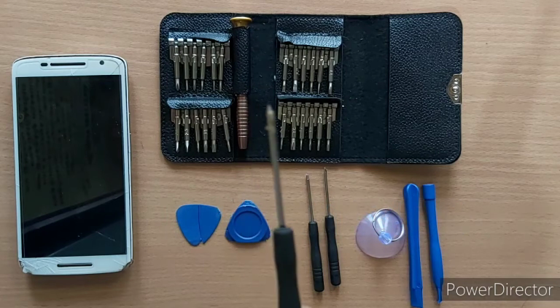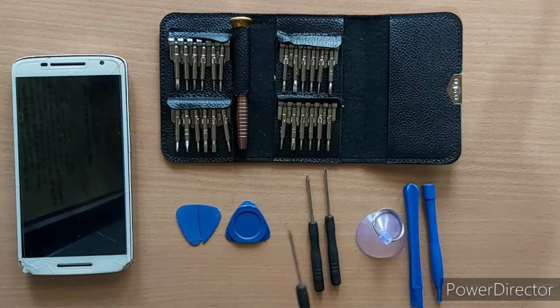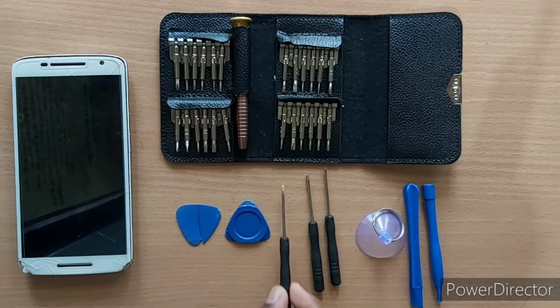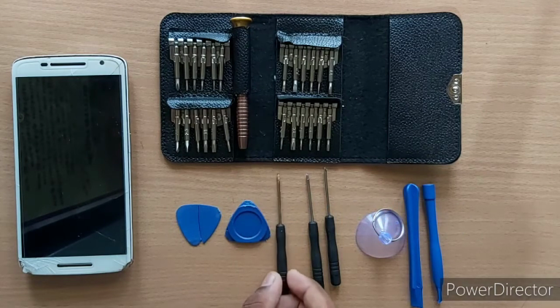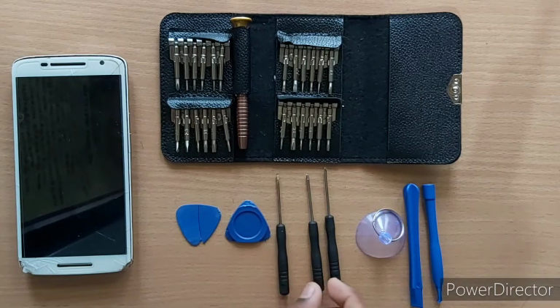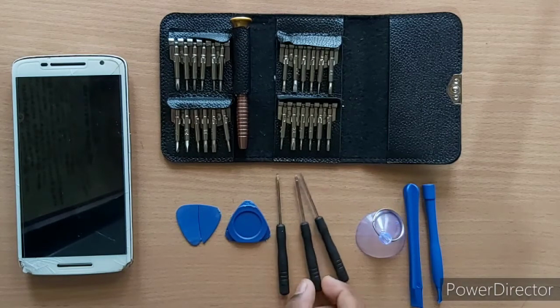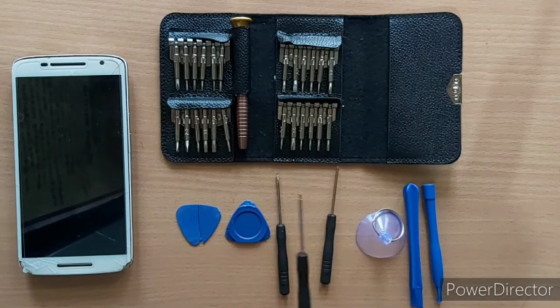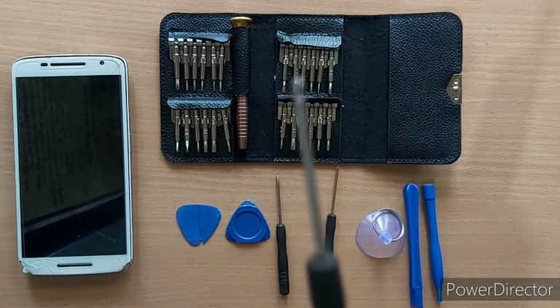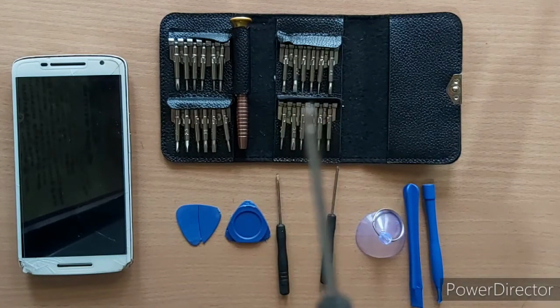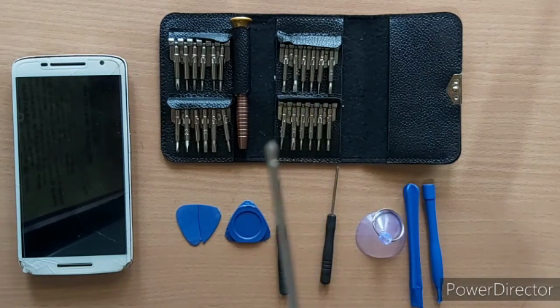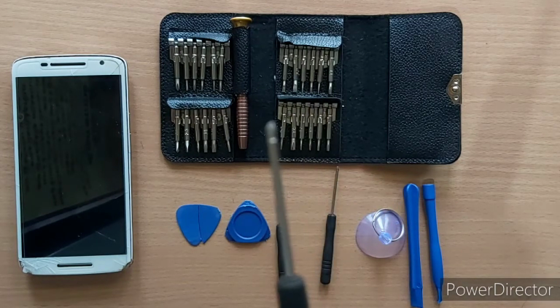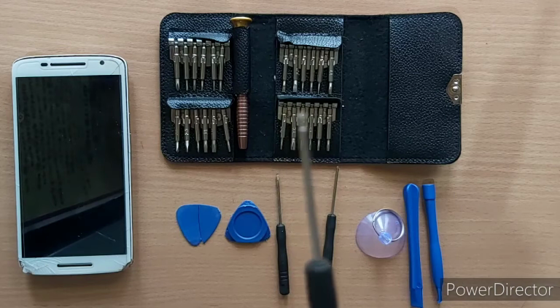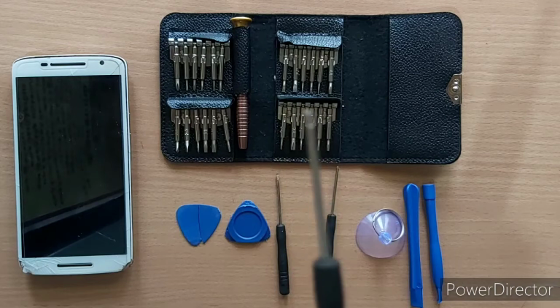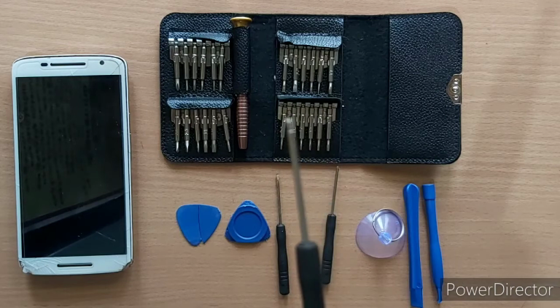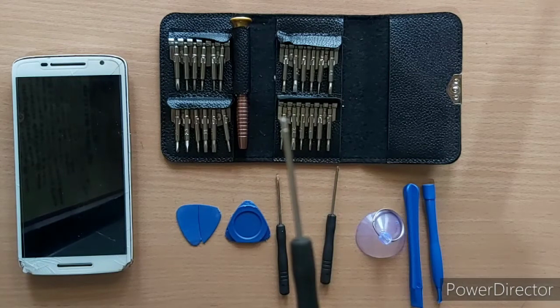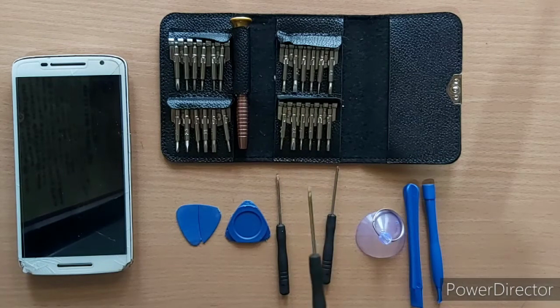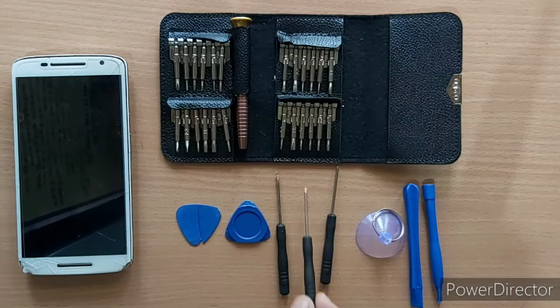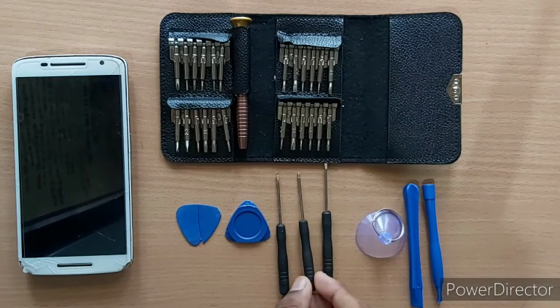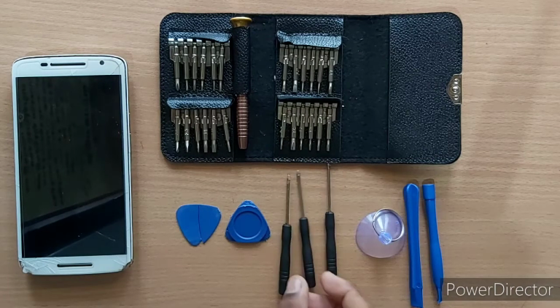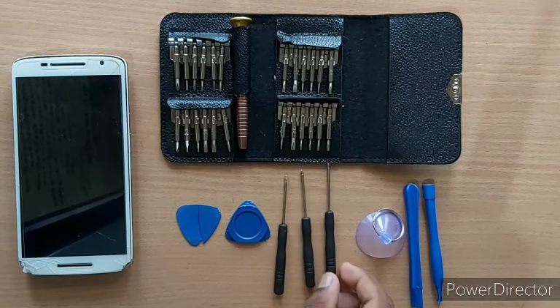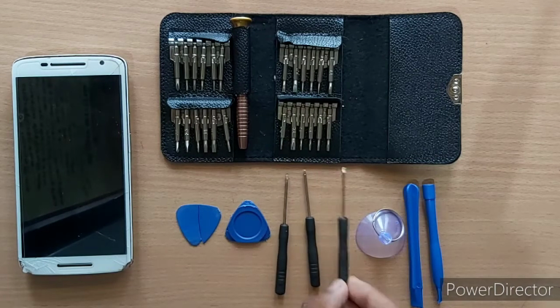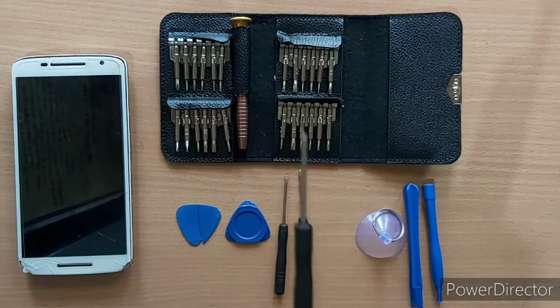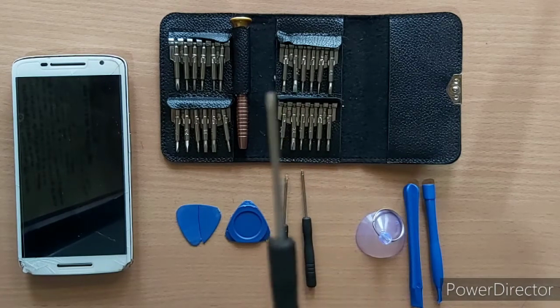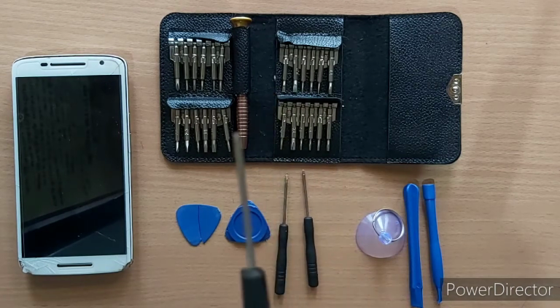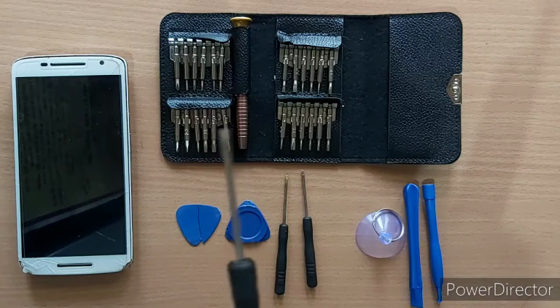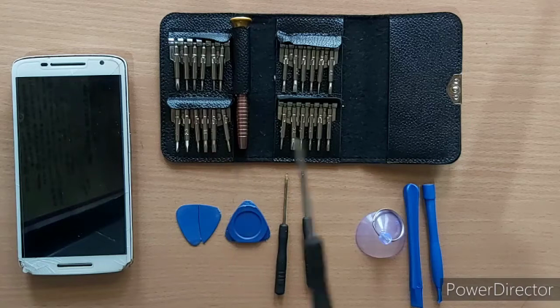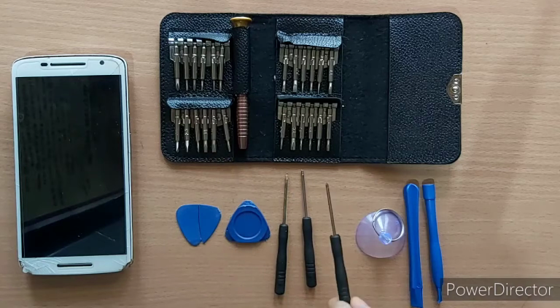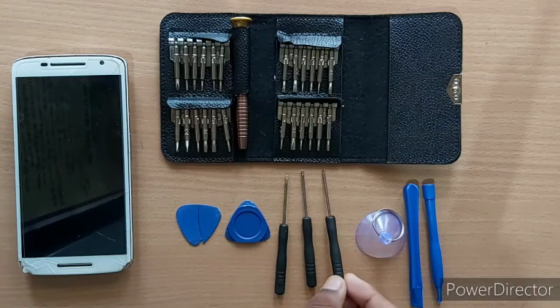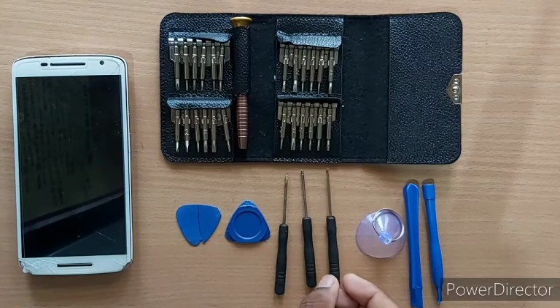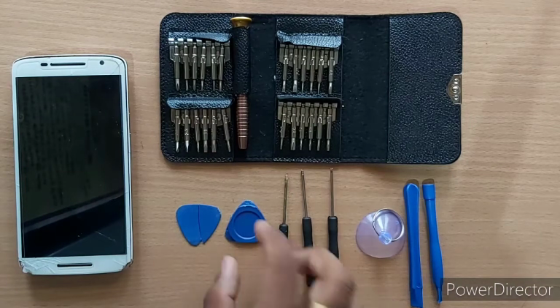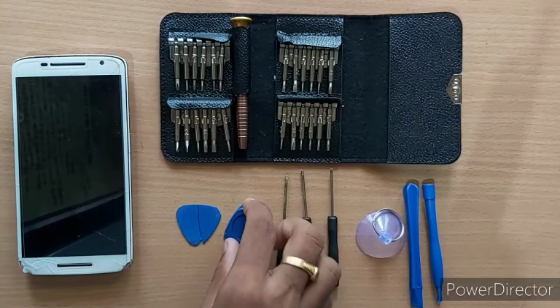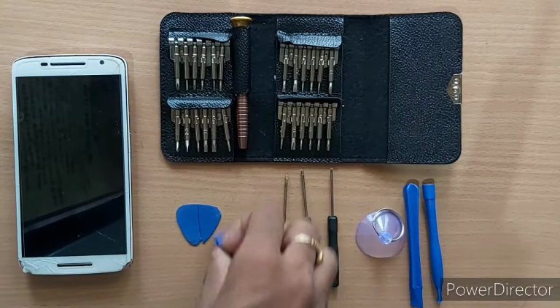That's why we use these tools as well. The price is $199. So these tools are used as well. Now let's open the mobile.